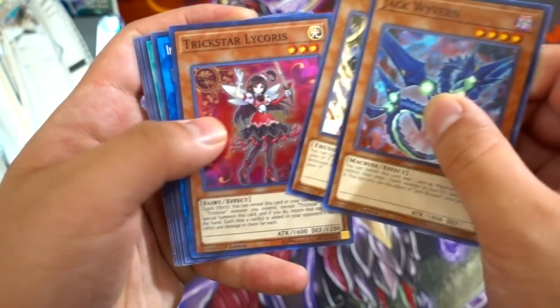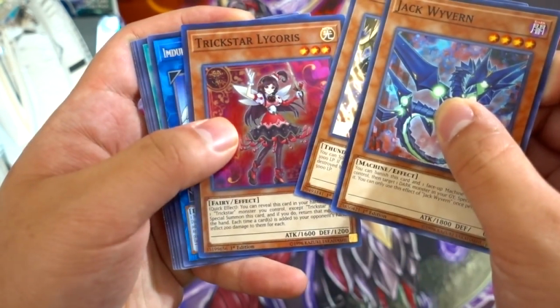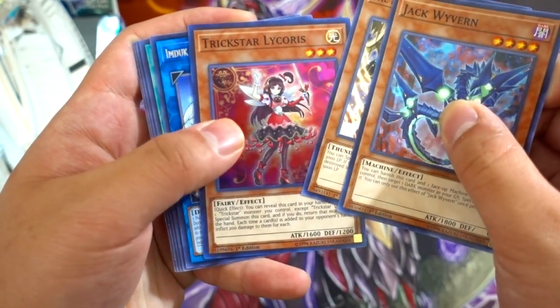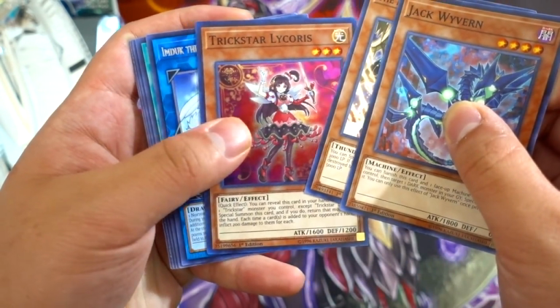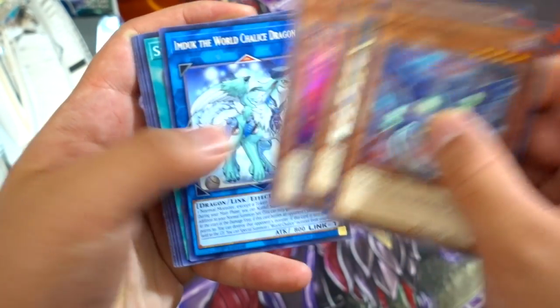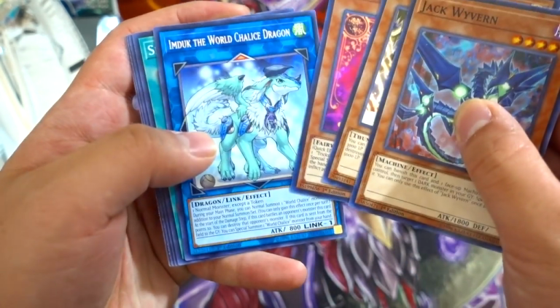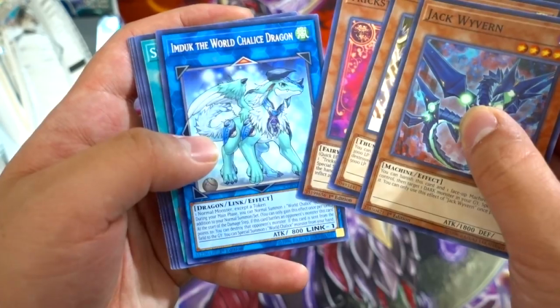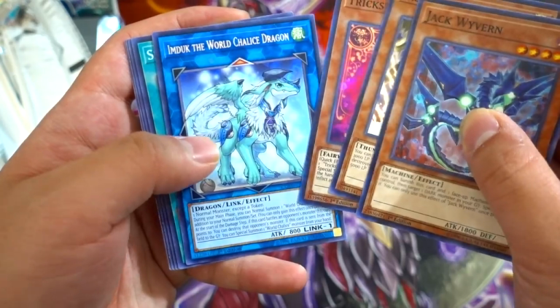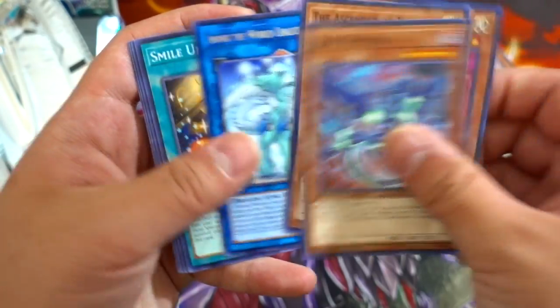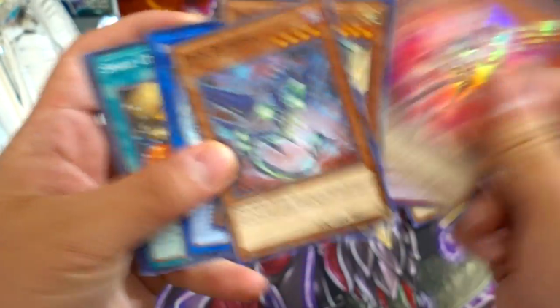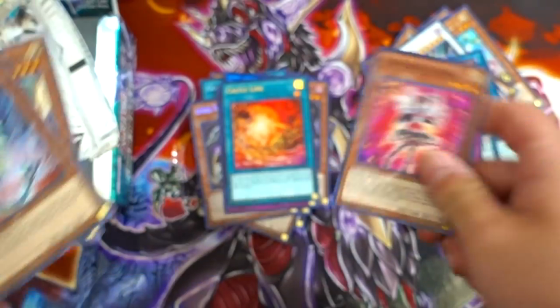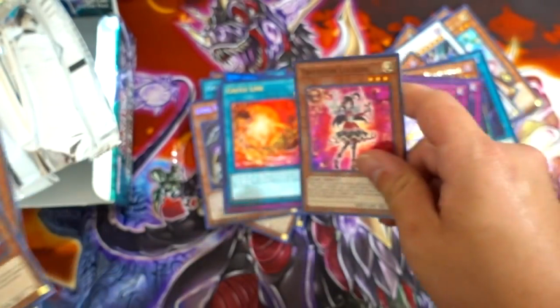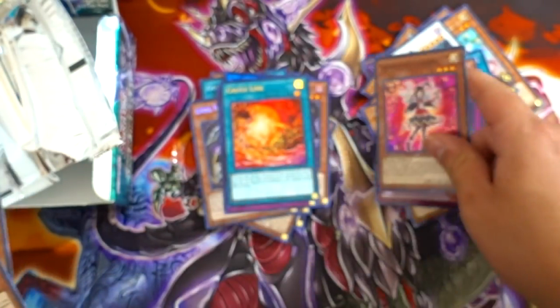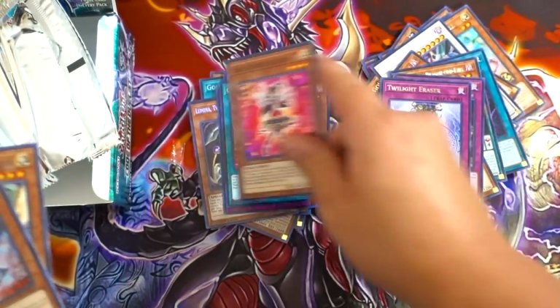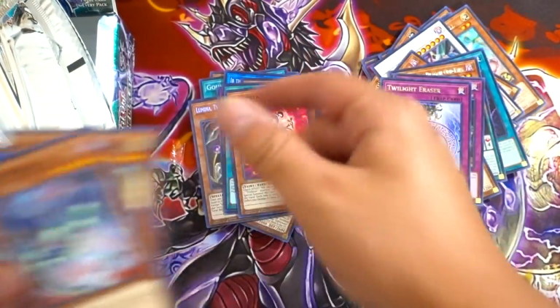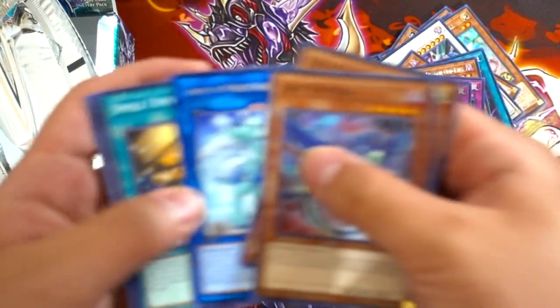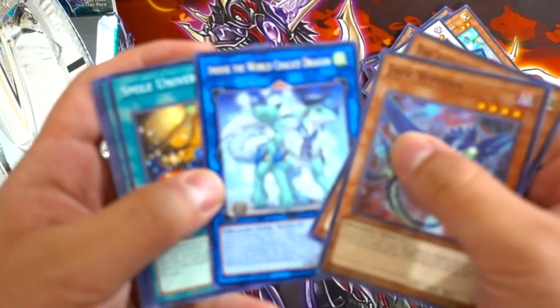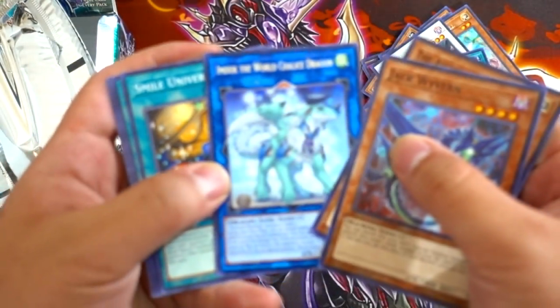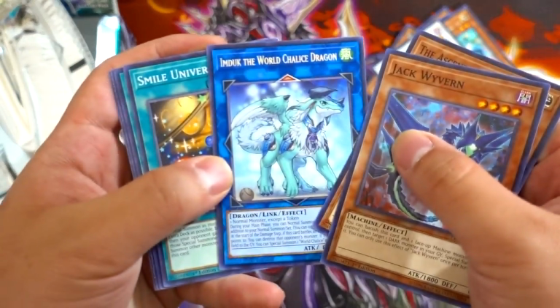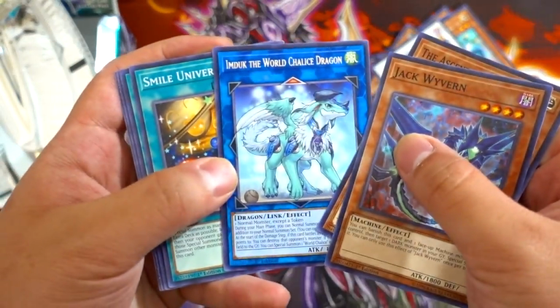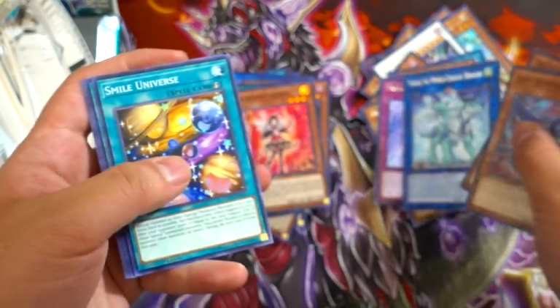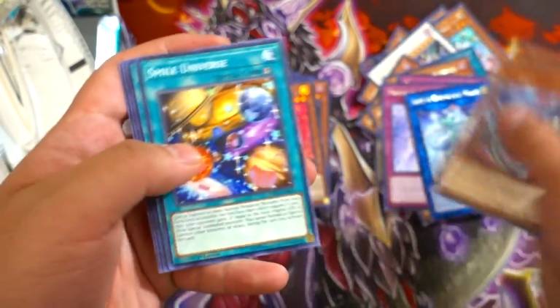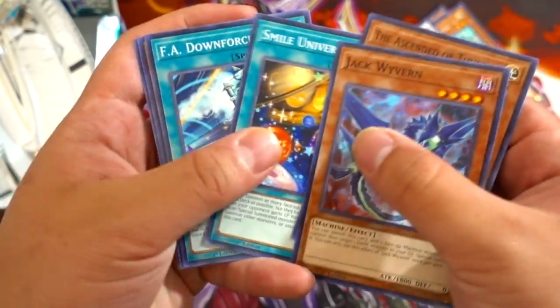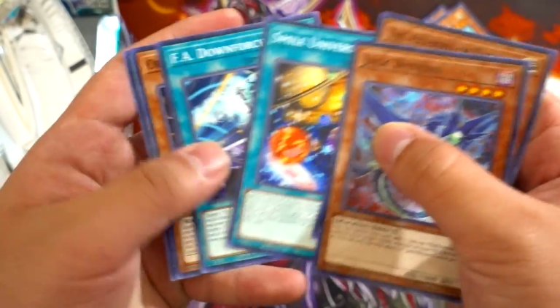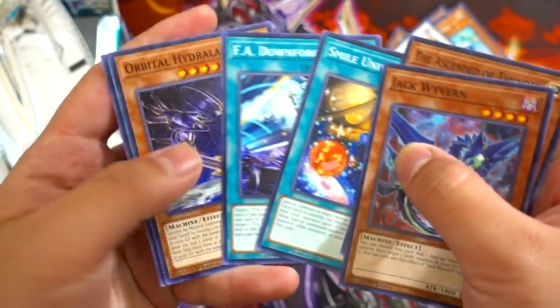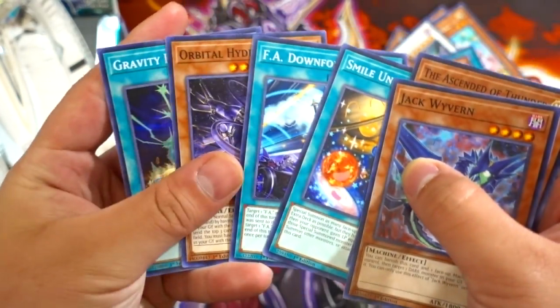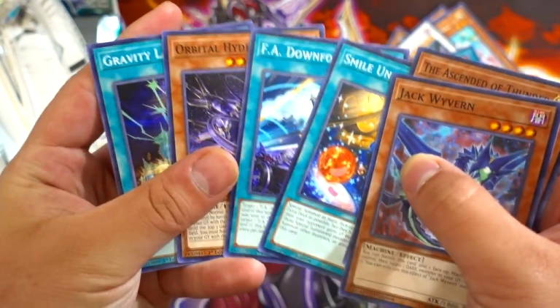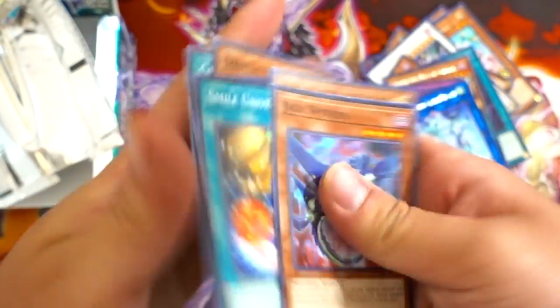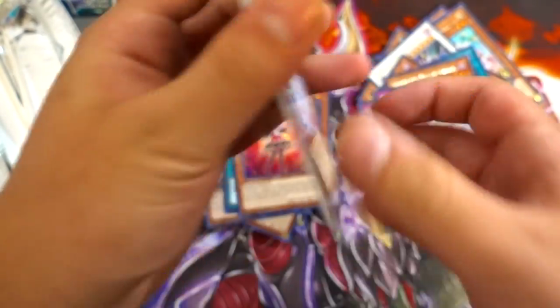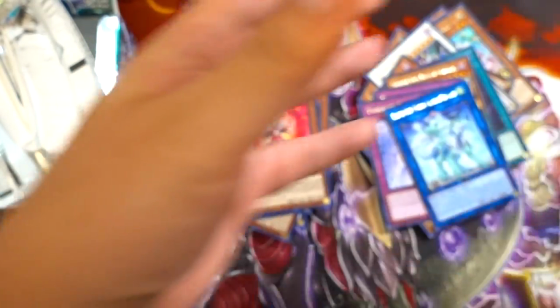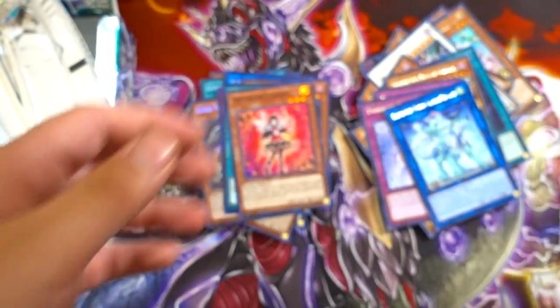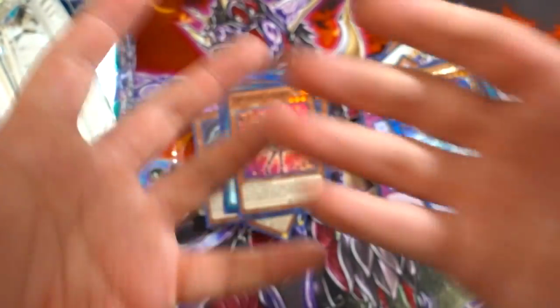Trickstar Lycoris, and Induke the World Child's Dragon. Small Universe. That's pretty much it for the box open.